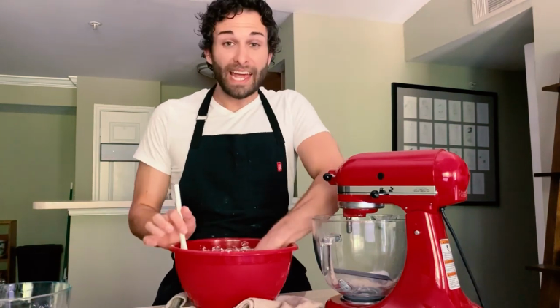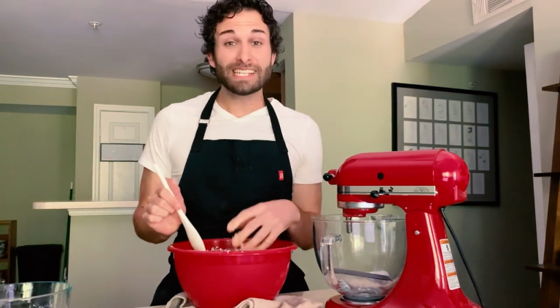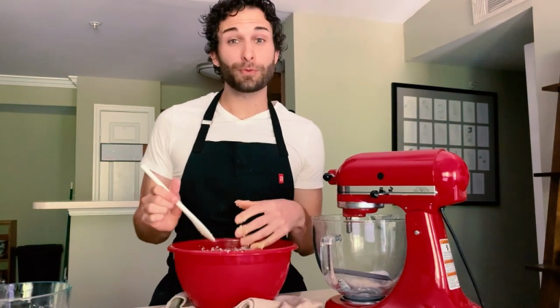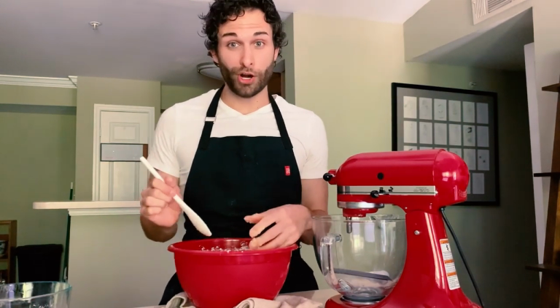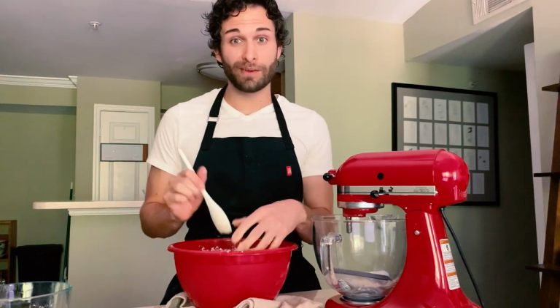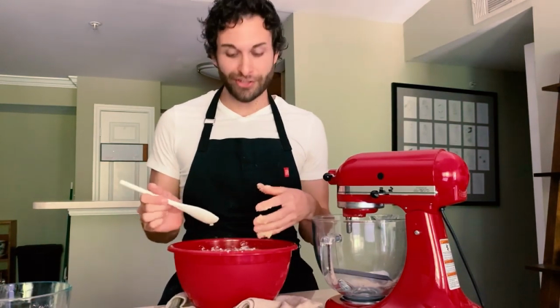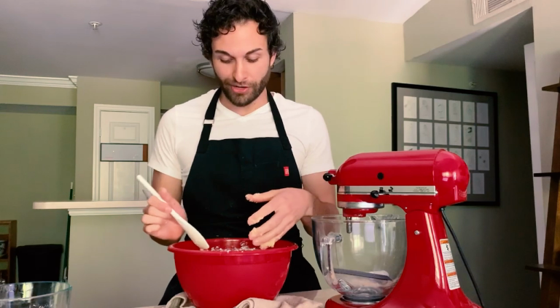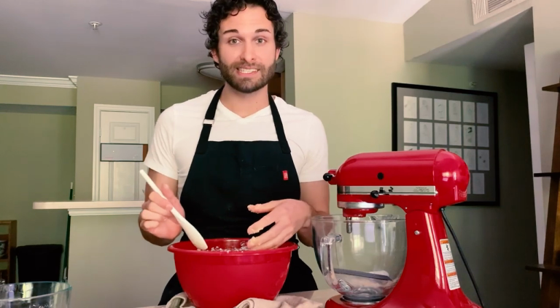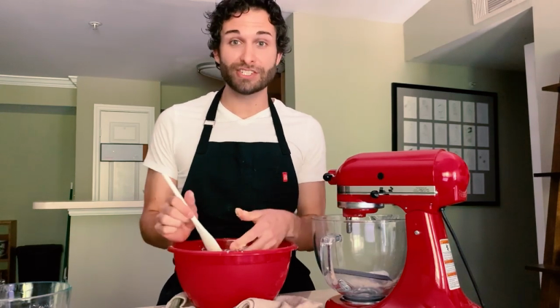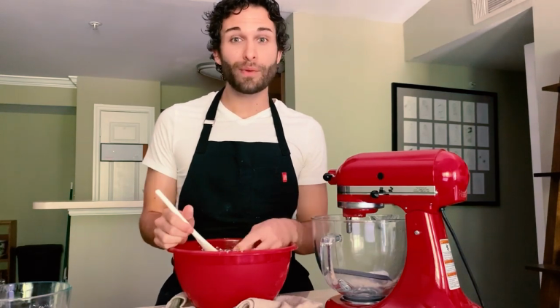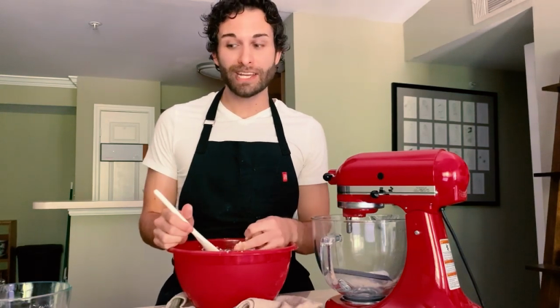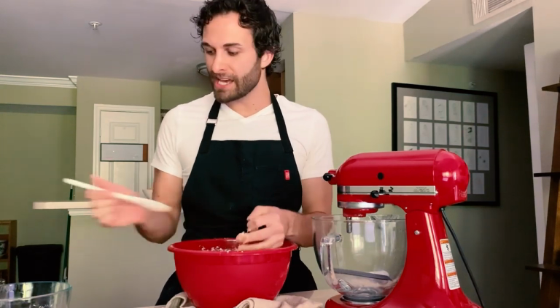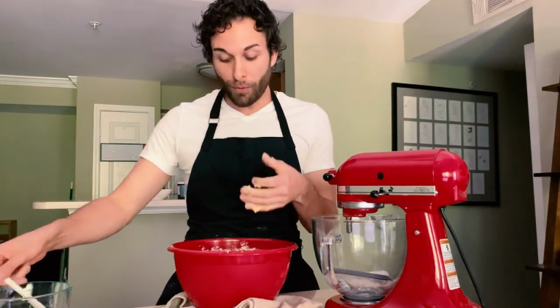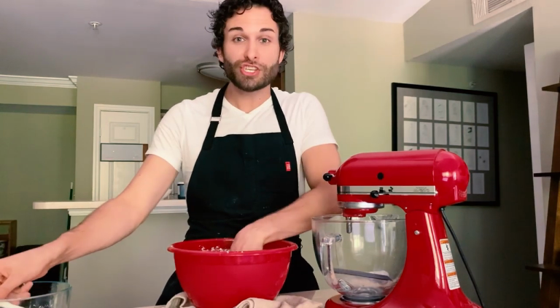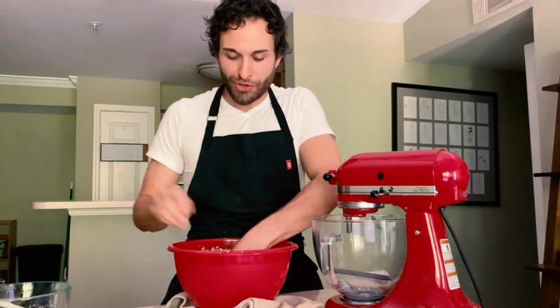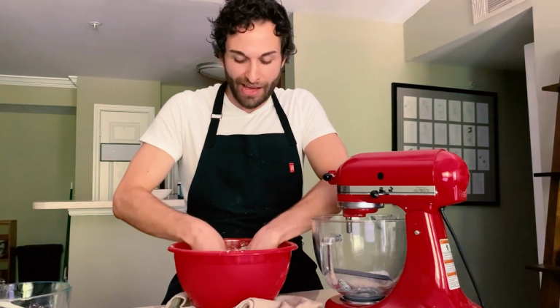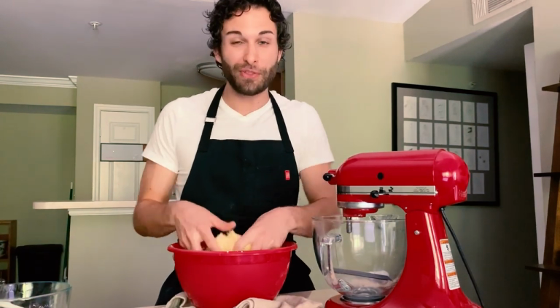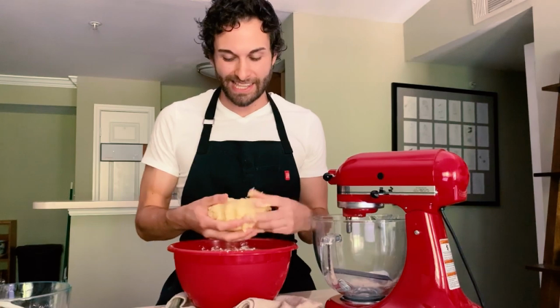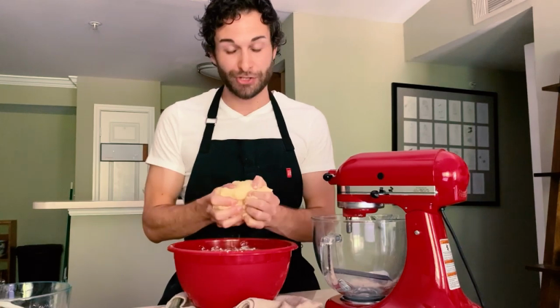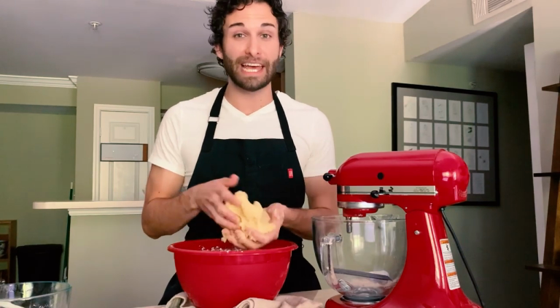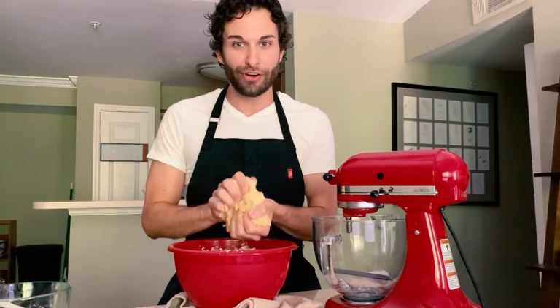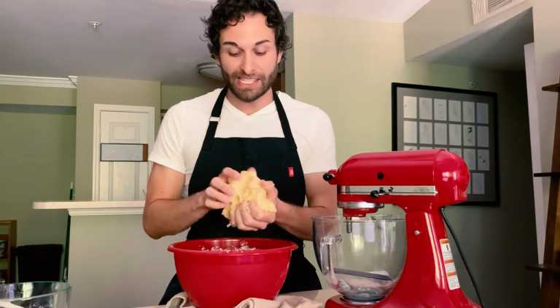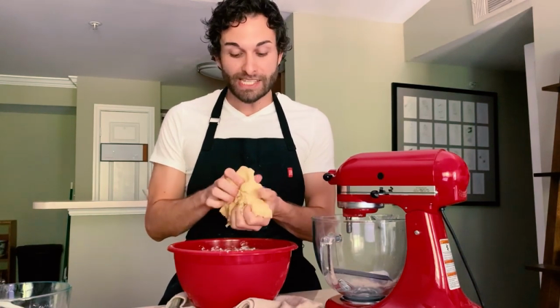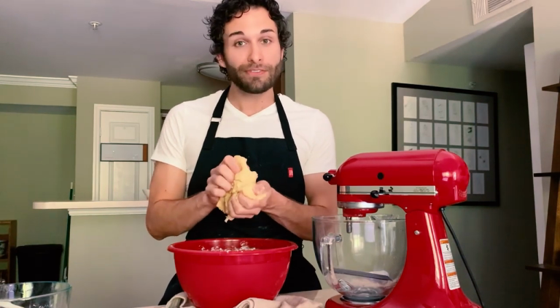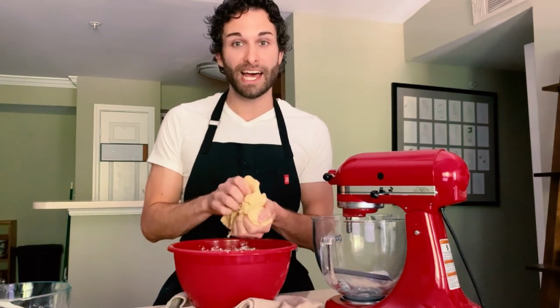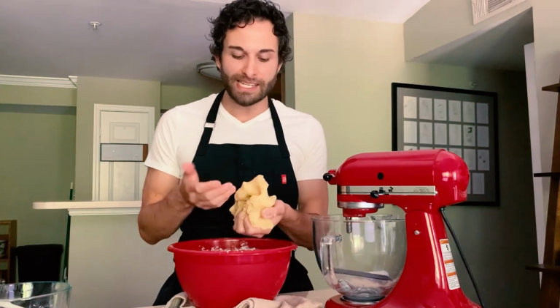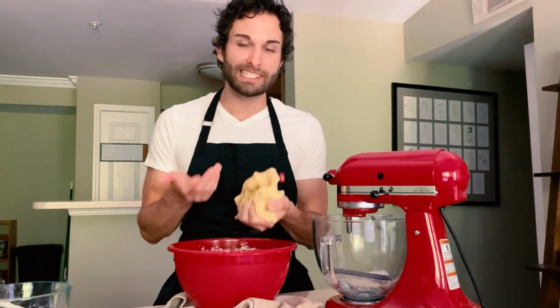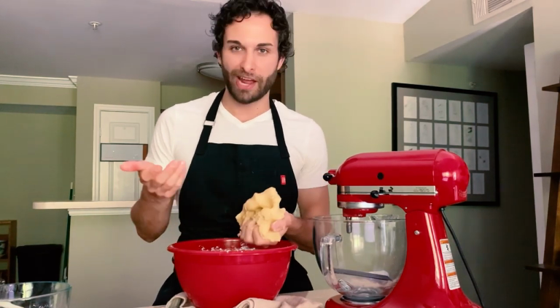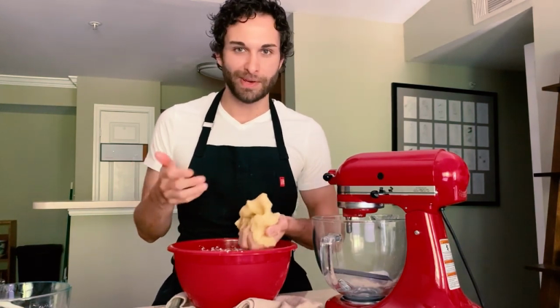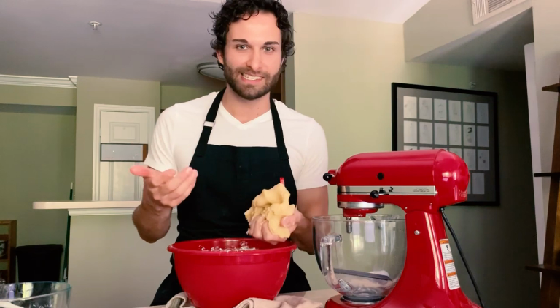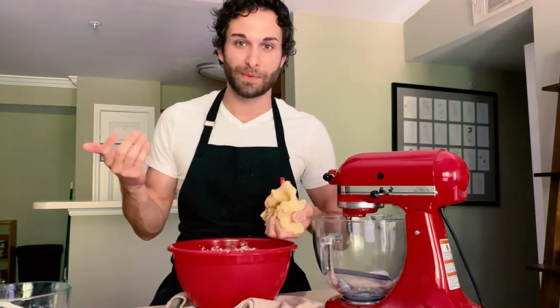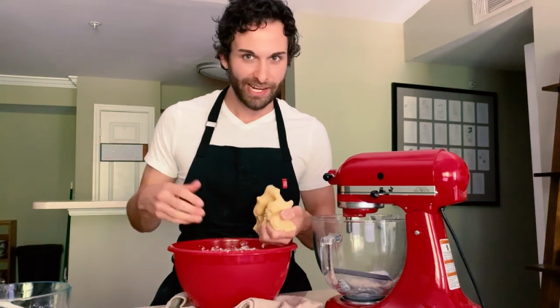It's going to take a little bit of work to combine the dry ingredients into all of the wet ingredients, but once you do, you'll have a dough that's like the texture of Play-Doh. It's really soft, but it doesn't stick to your hand because it has so much butter in it.